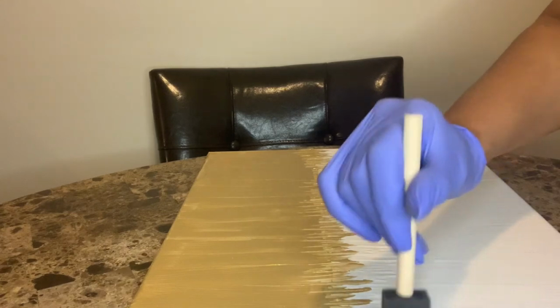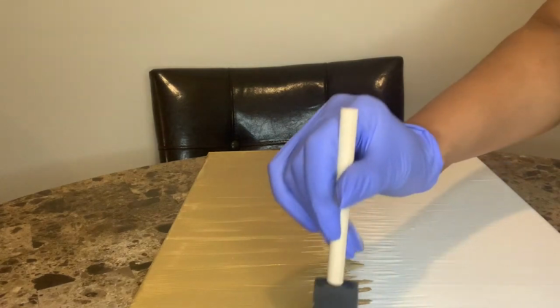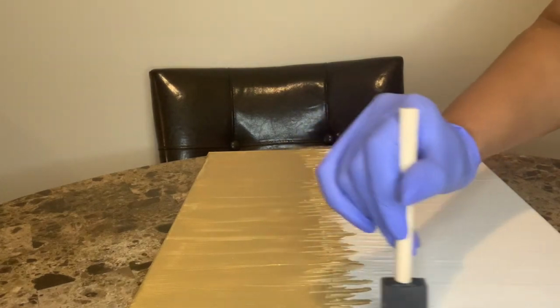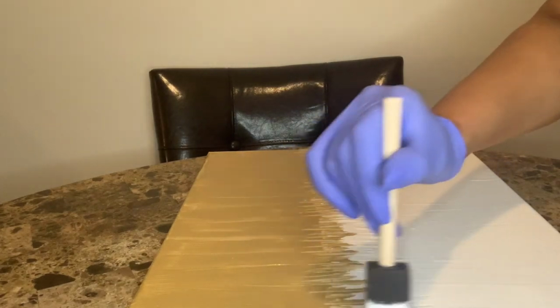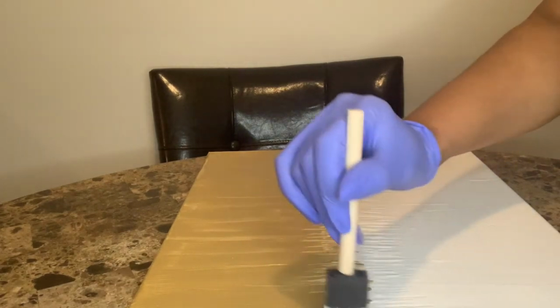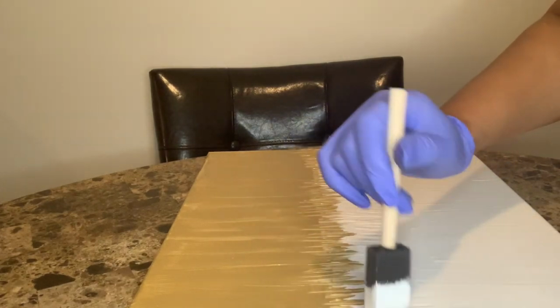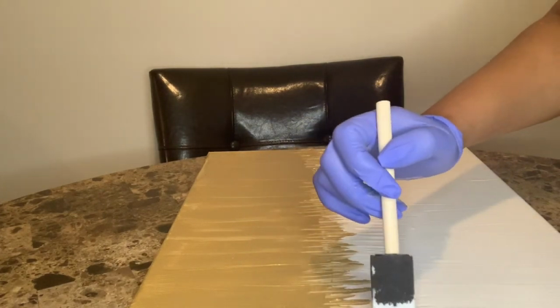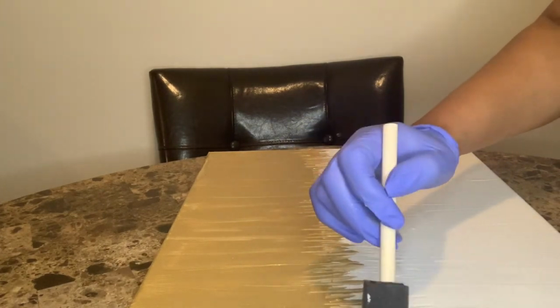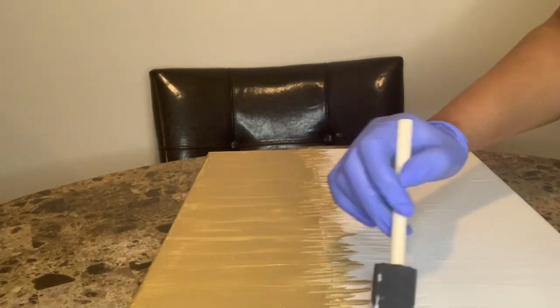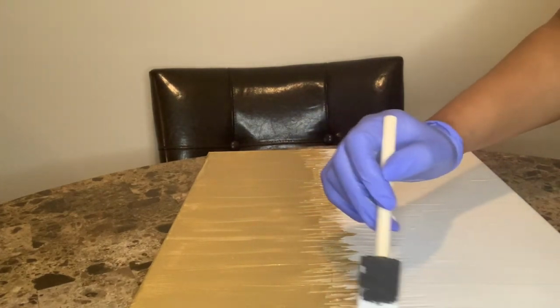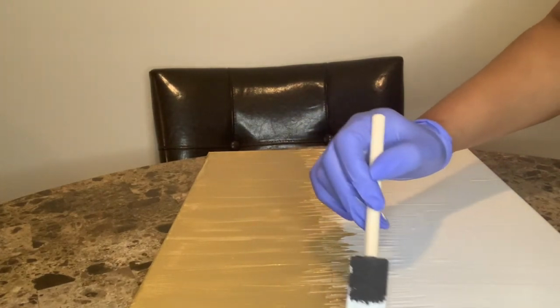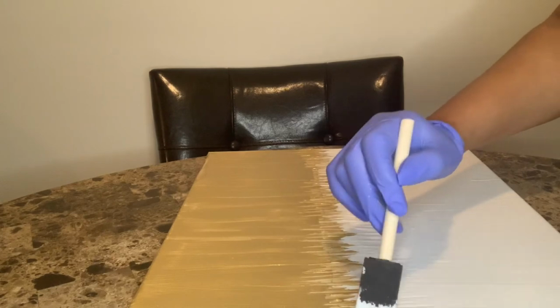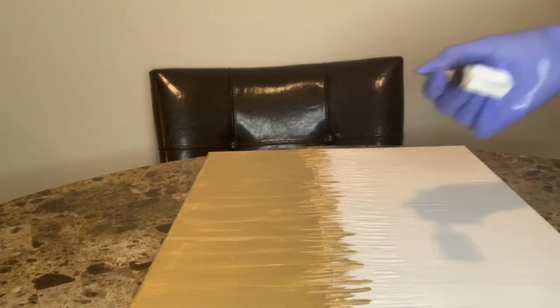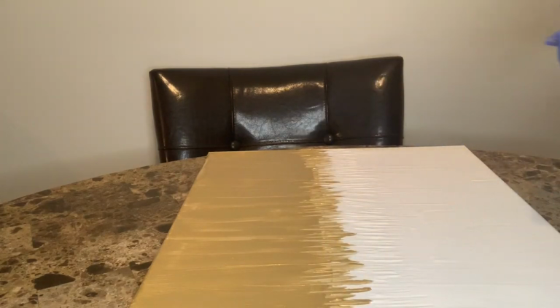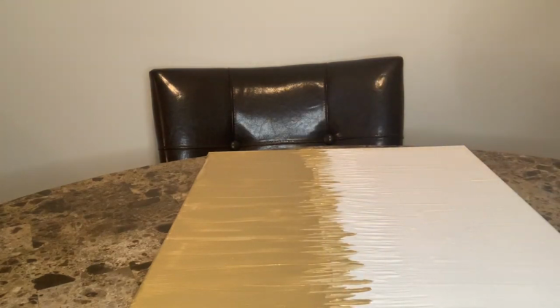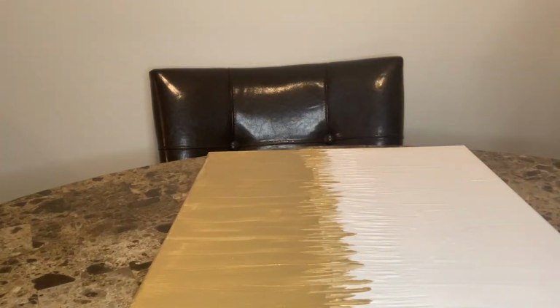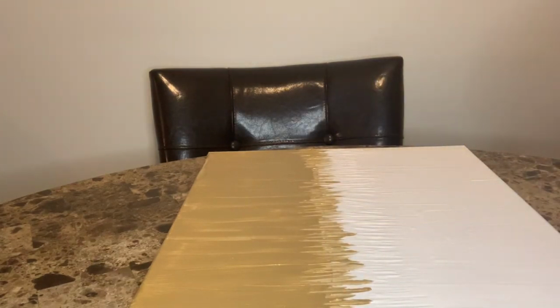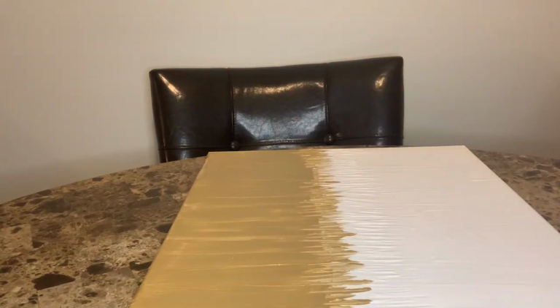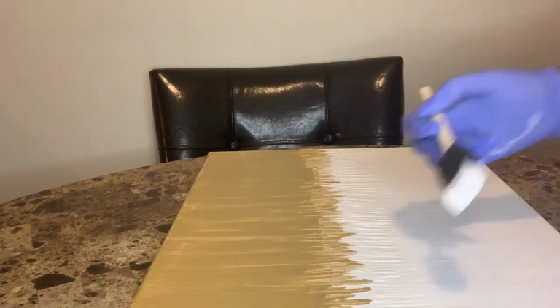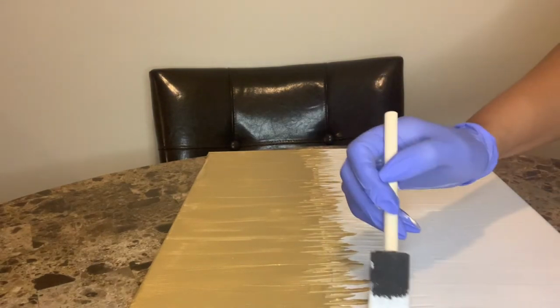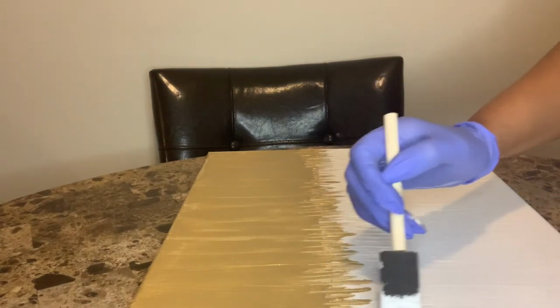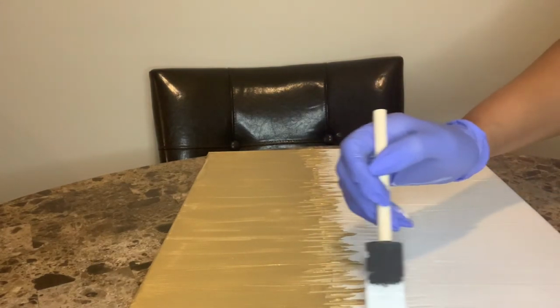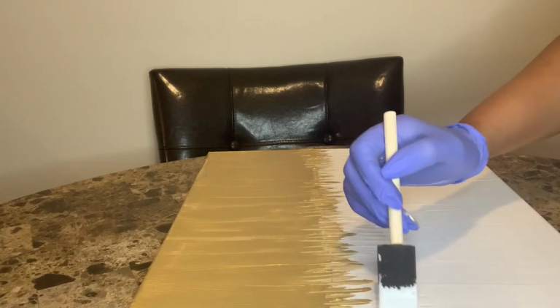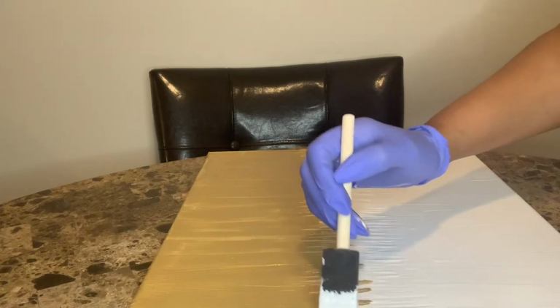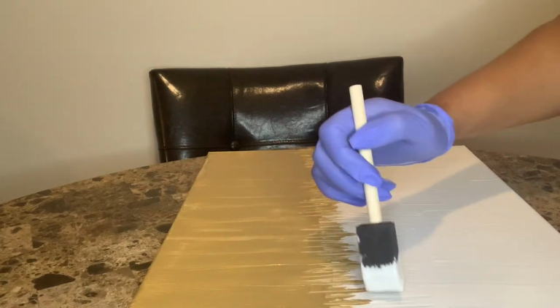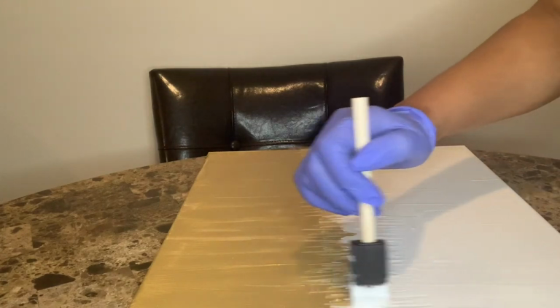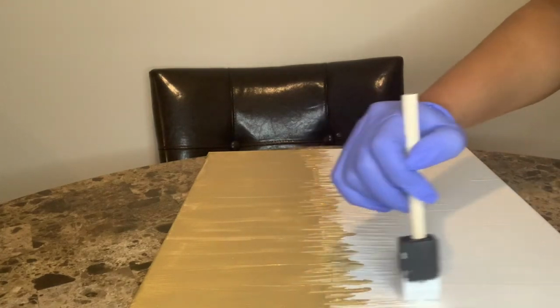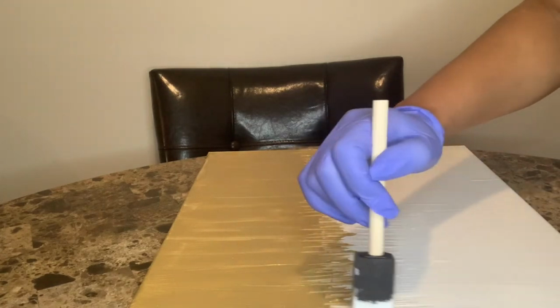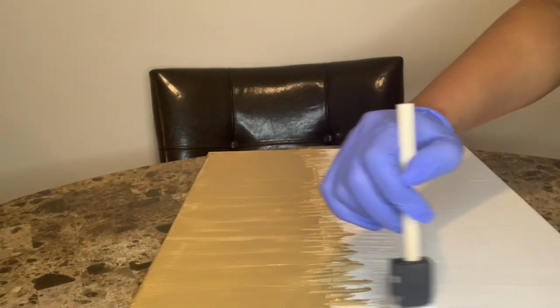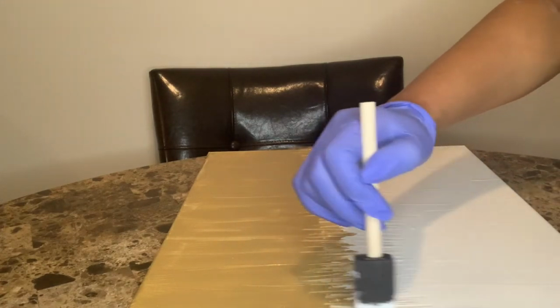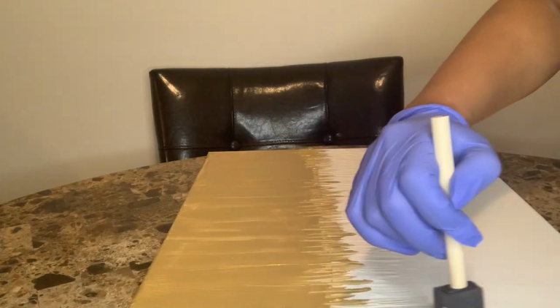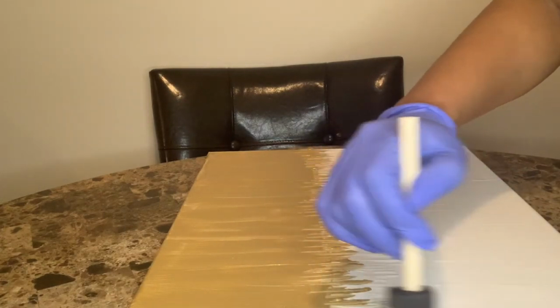Here I'm adding the Mod Podge in the center where we created the icicle effect — just dipping it basically on the gold and white drippings of the icicle we created. Then we're going to put the confetti and the glitter from the top to the bottom.